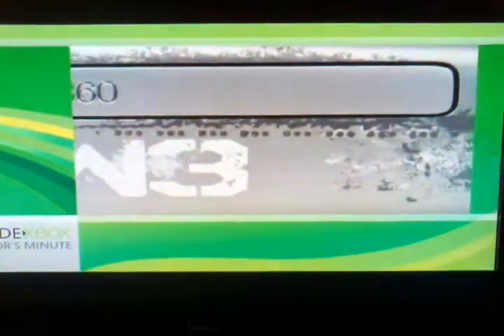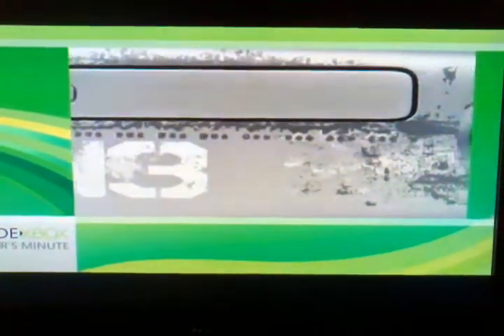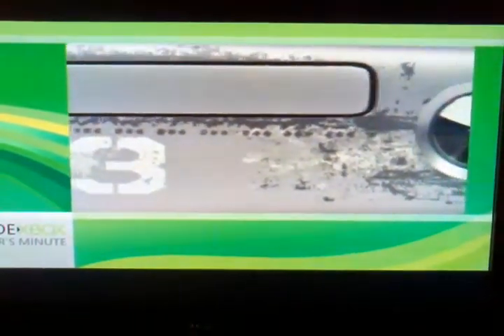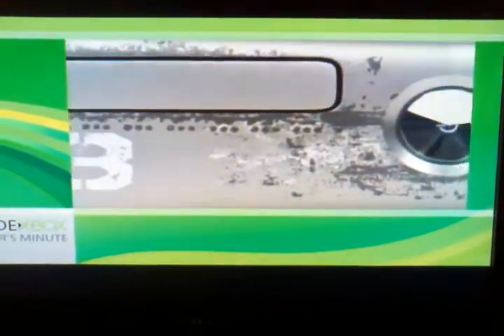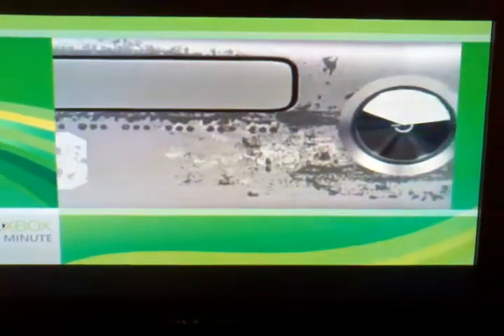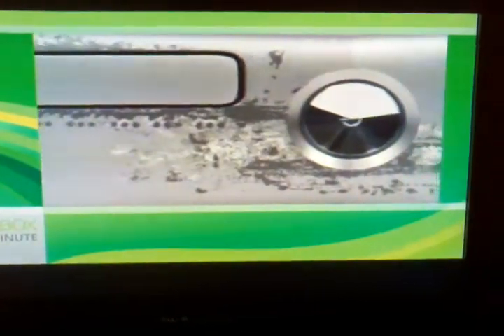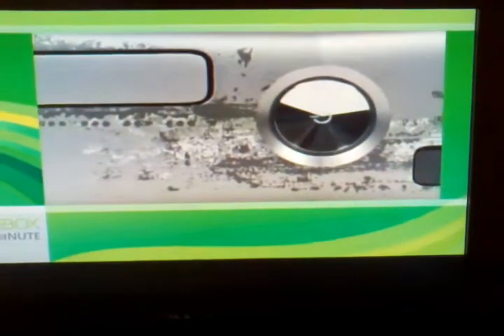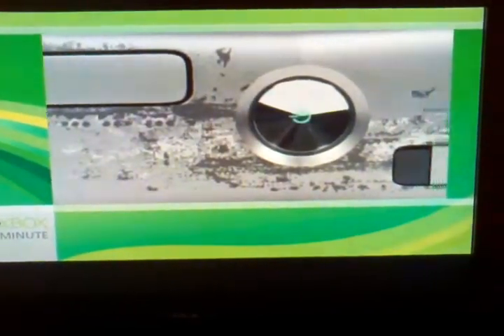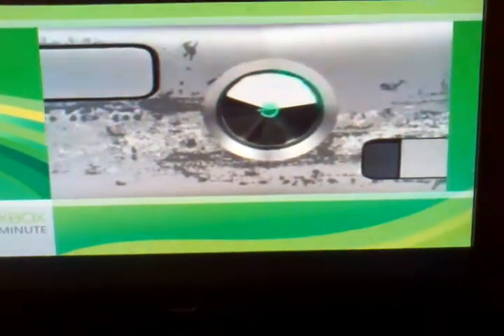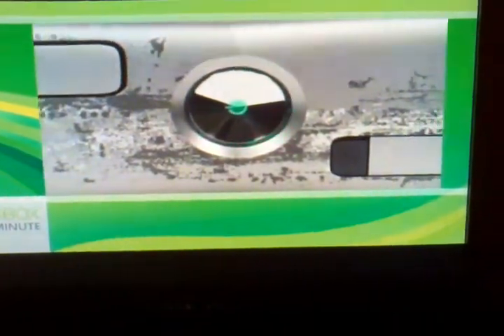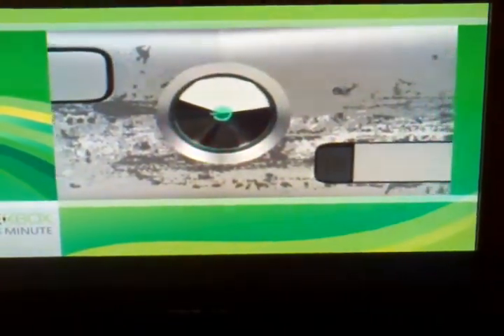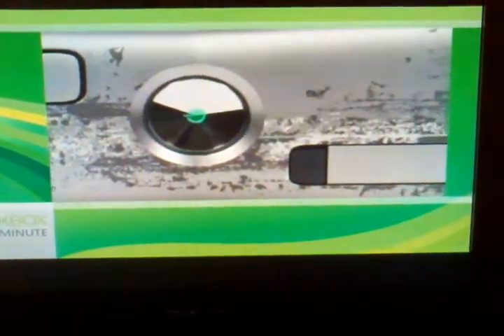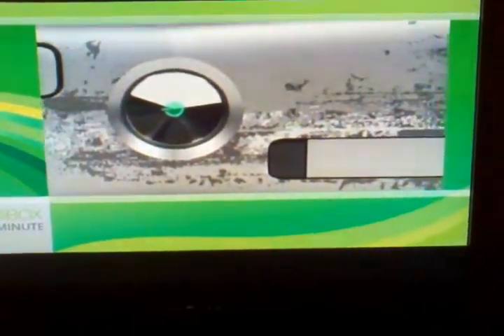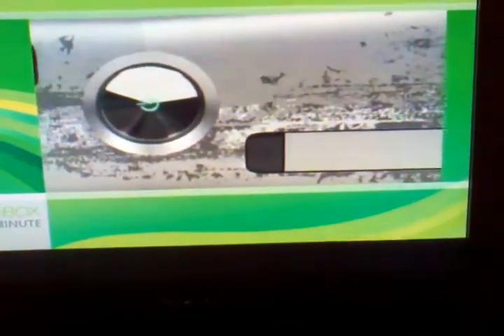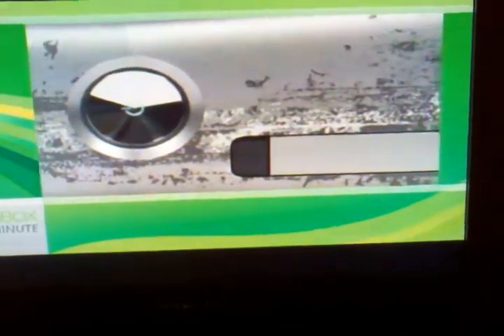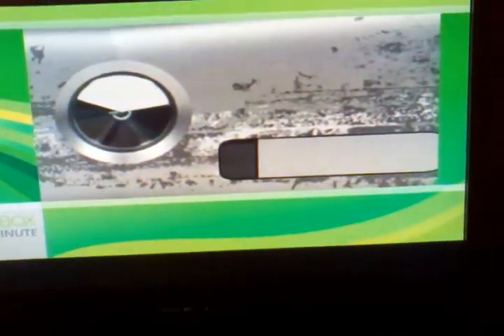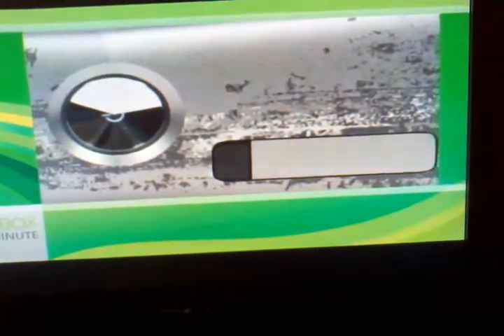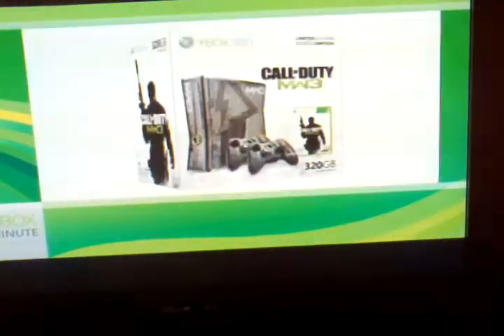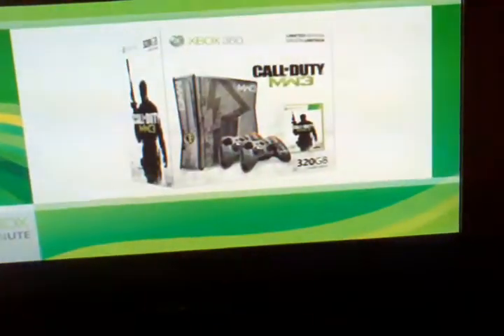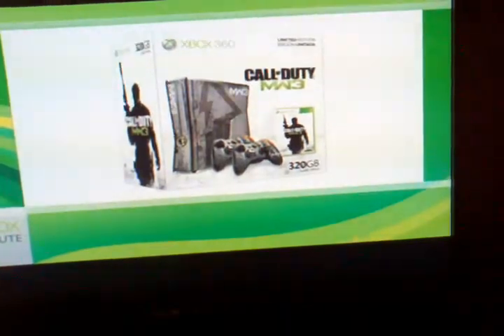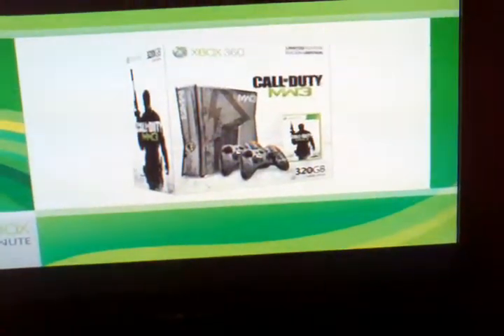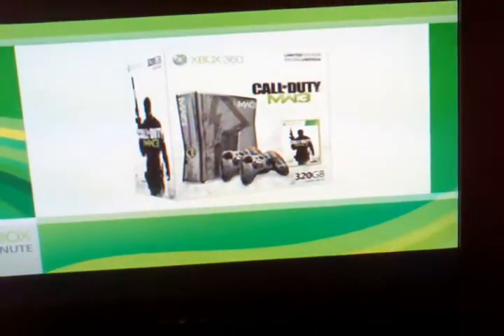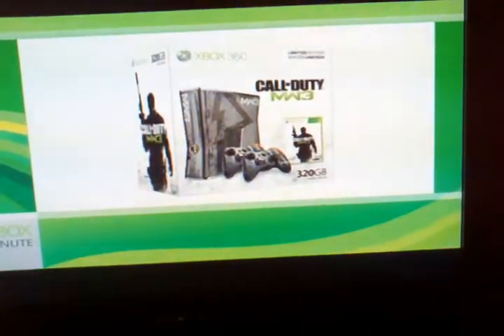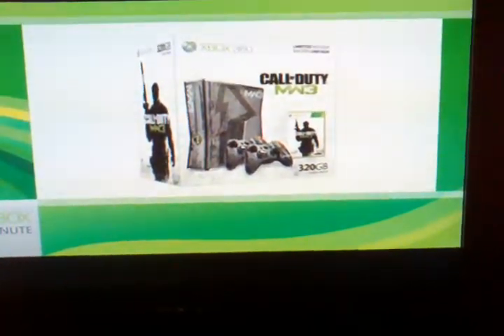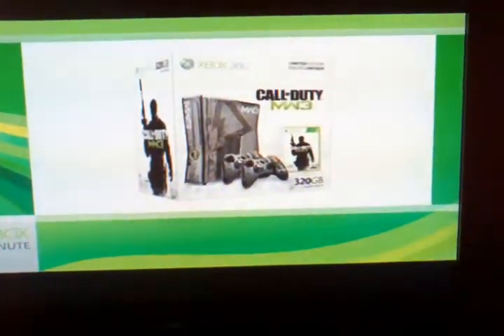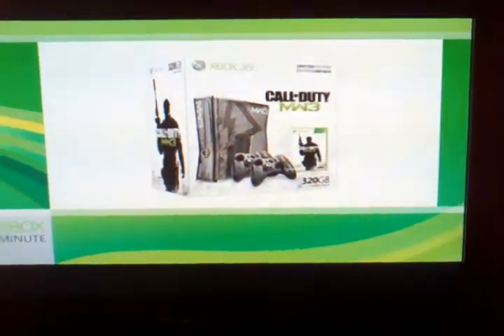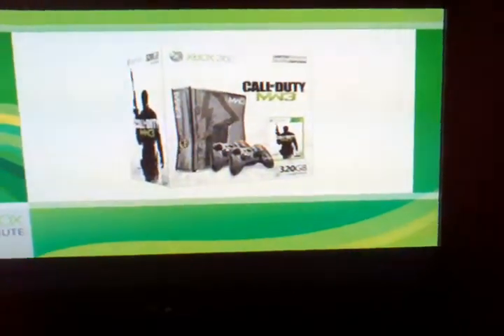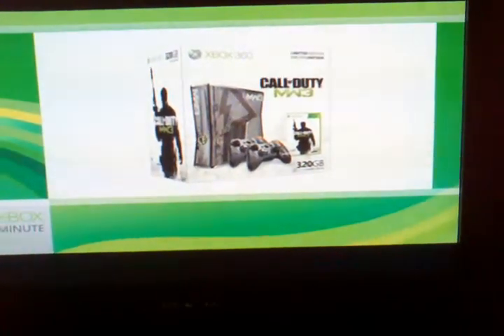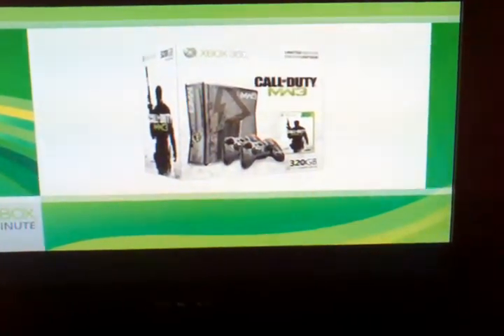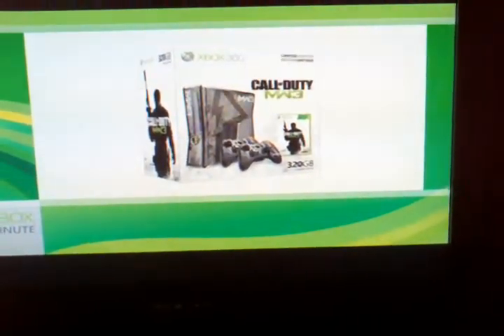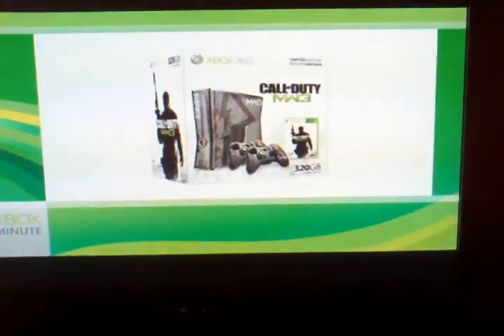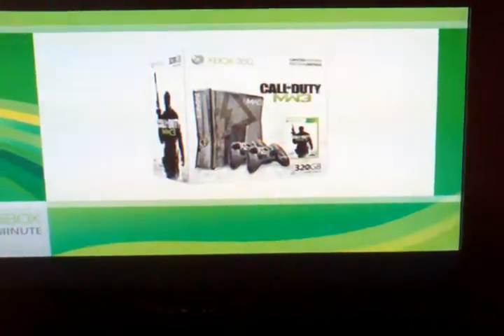The custom Modern Warfare 3 sound will play with the power of the console or a jet with it. And finally, separate from the console bundle, we have one other new piece of hardware for you.